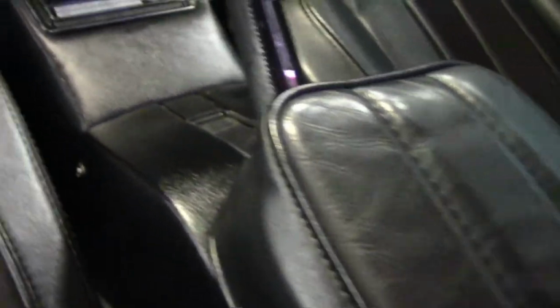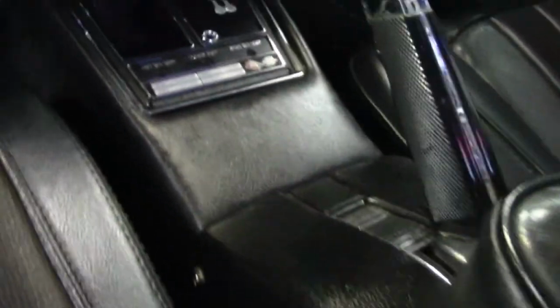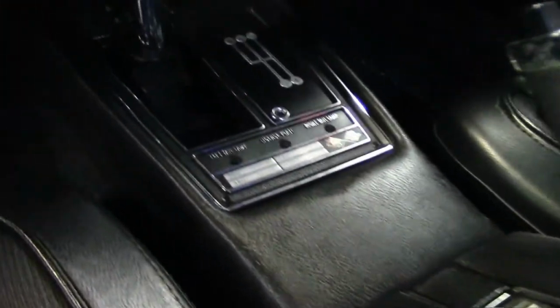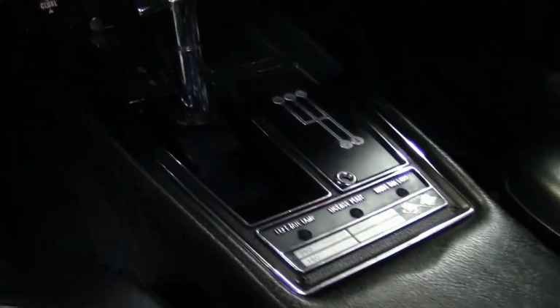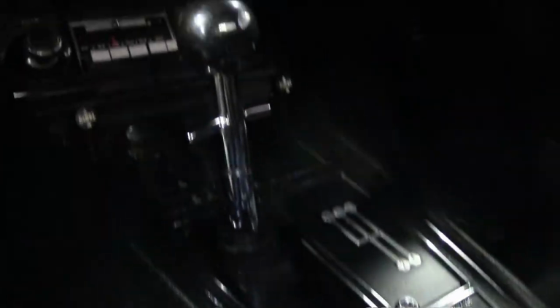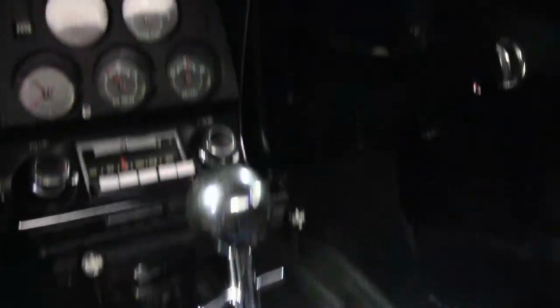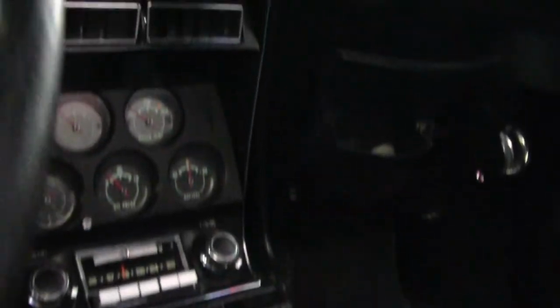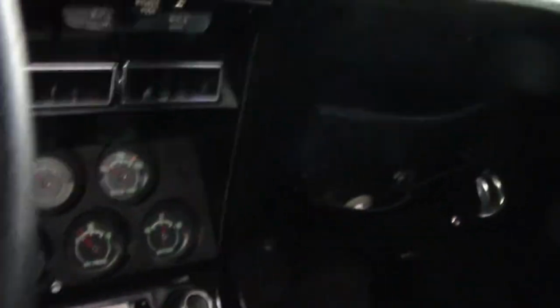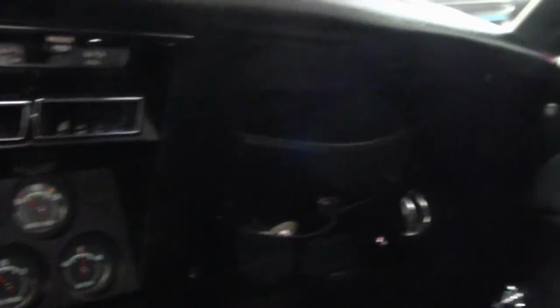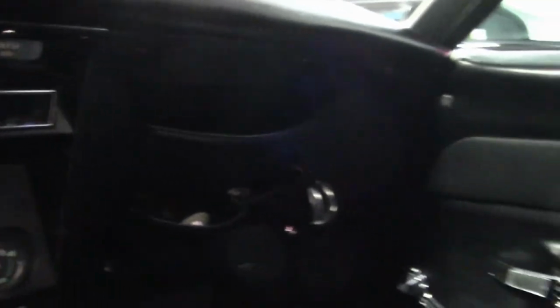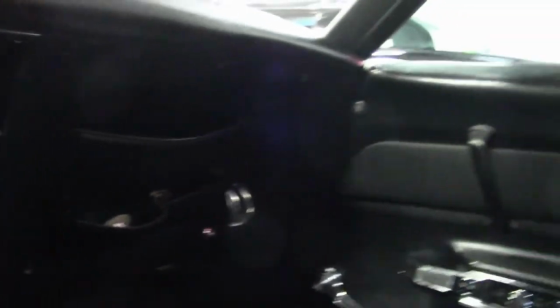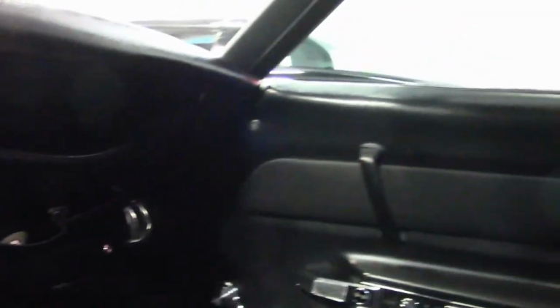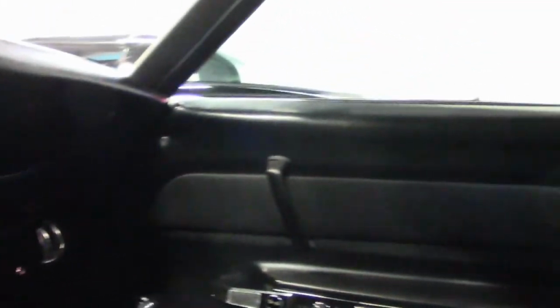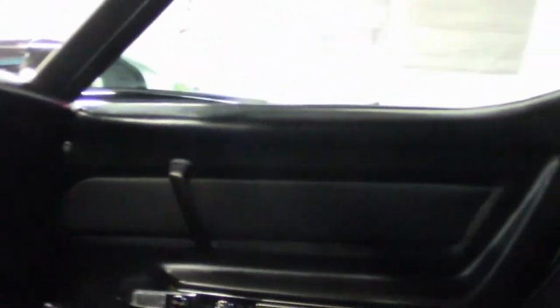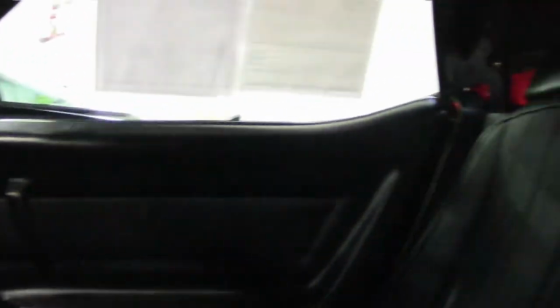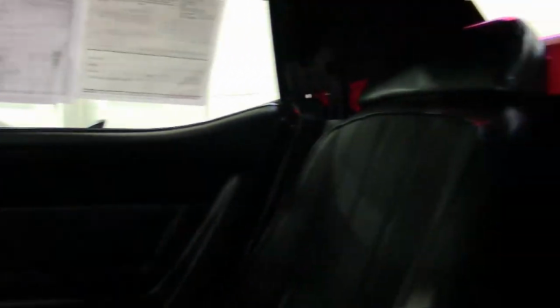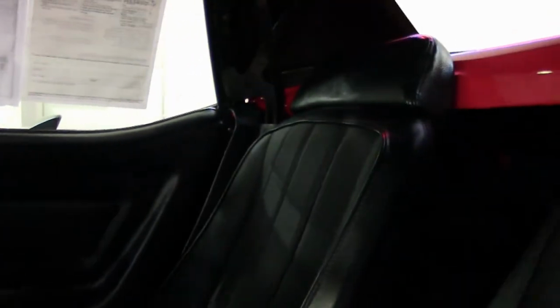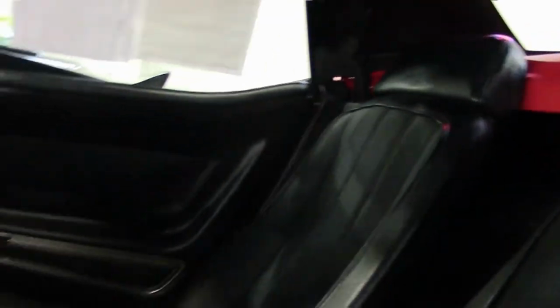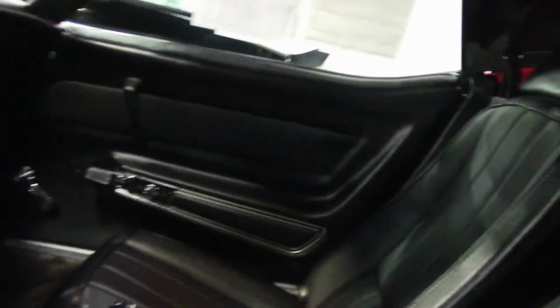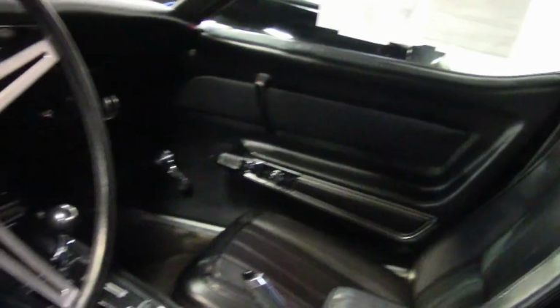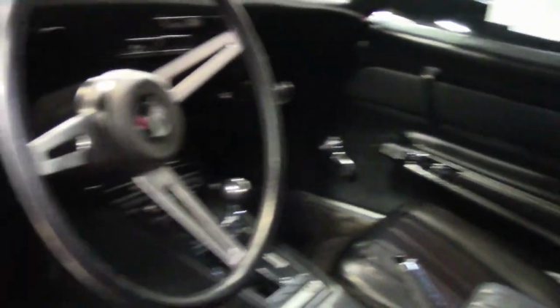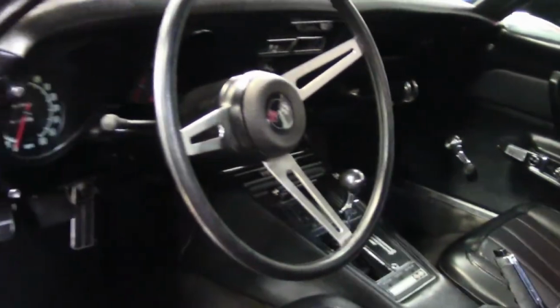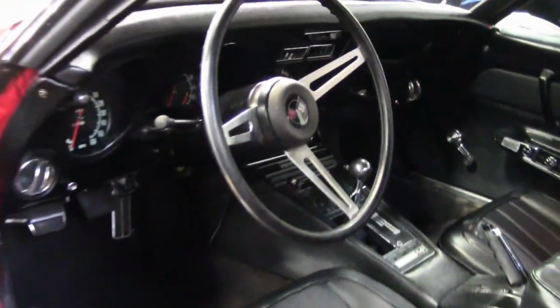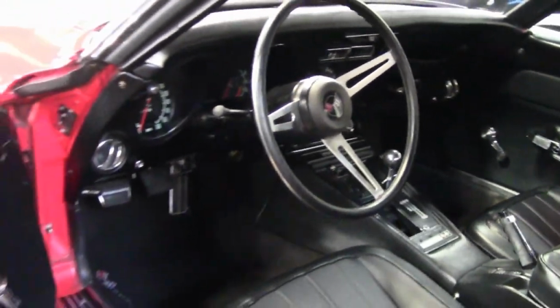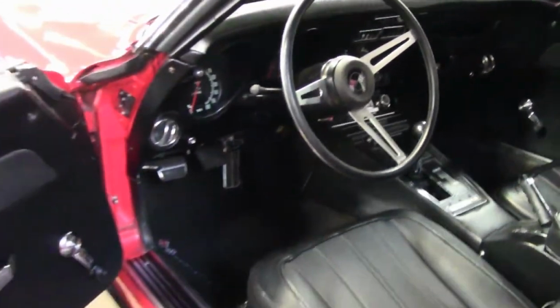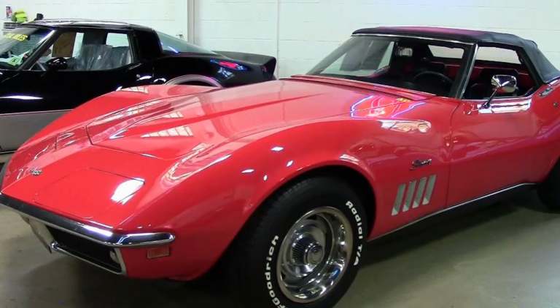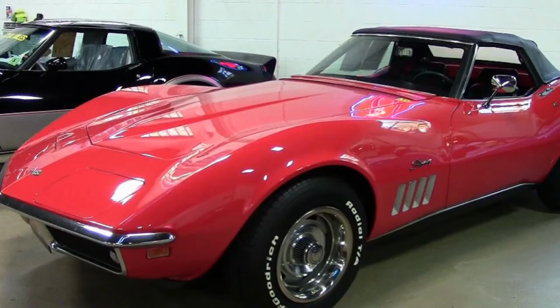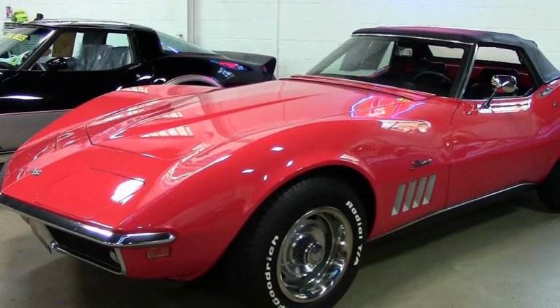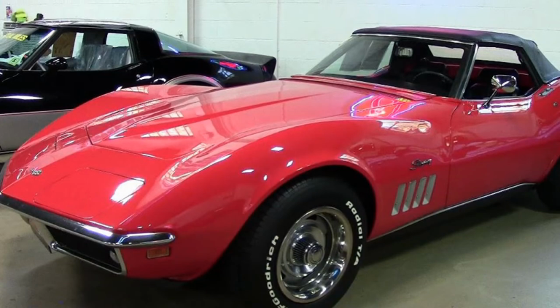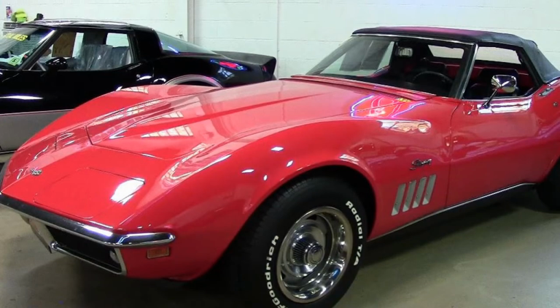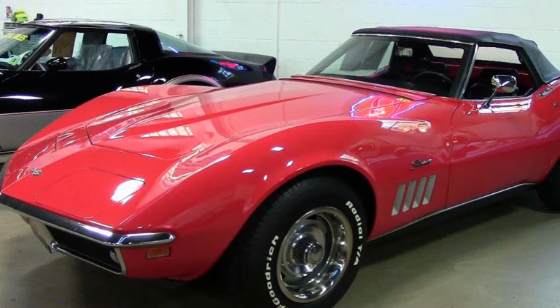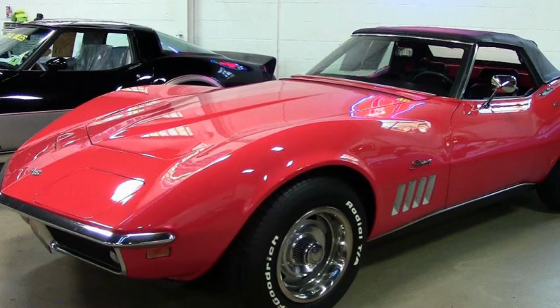The frame on this car is solid and rust free, and this is a very nice classic 1969 Corvette — that beautiful red exterior, good condition convertible top, clear window. Just a beautiful car.